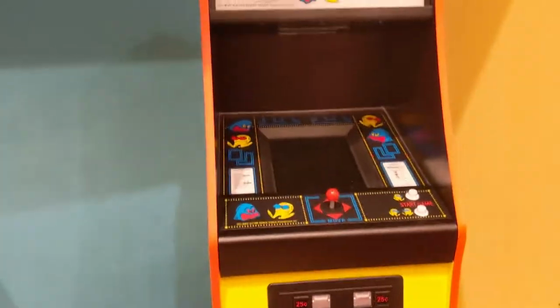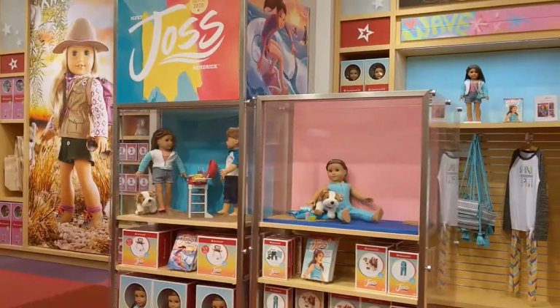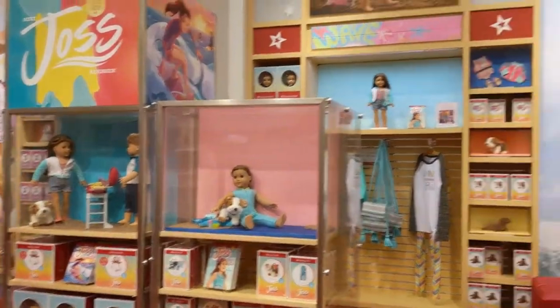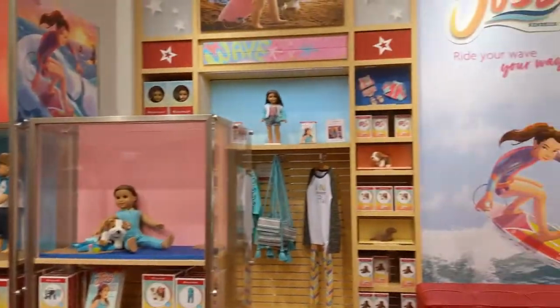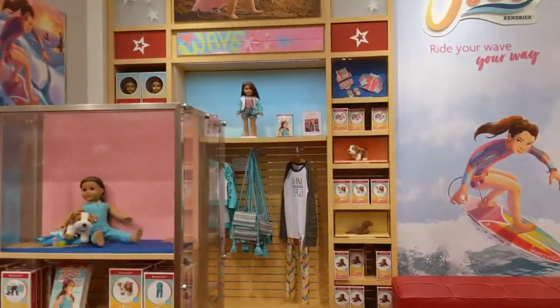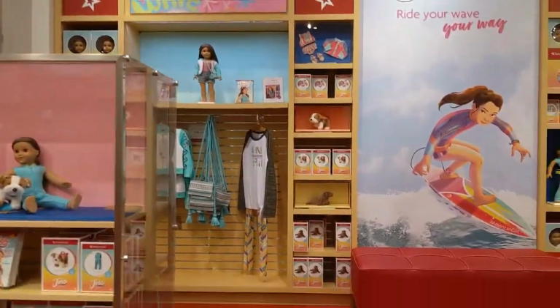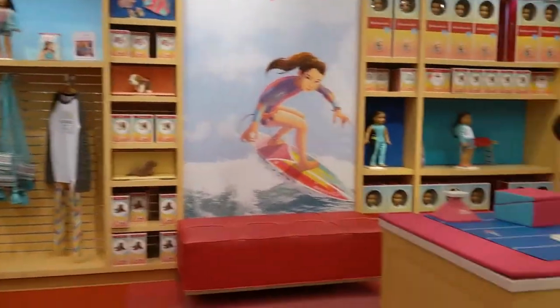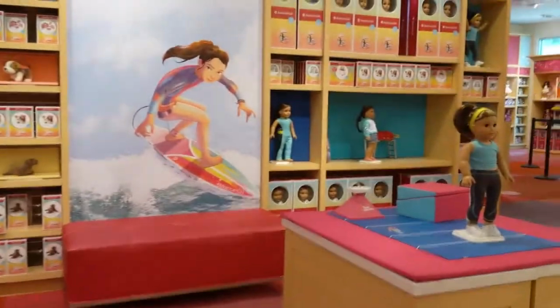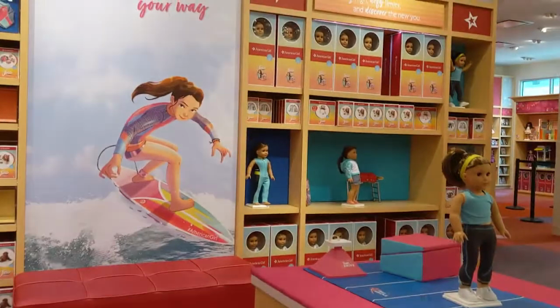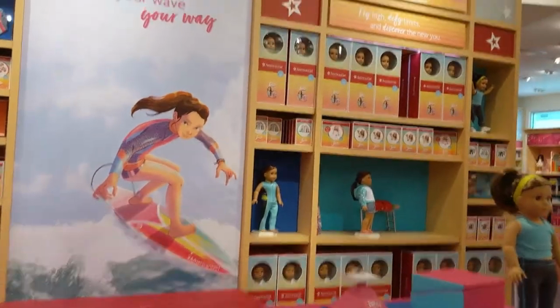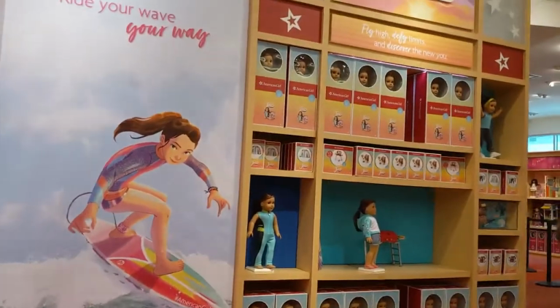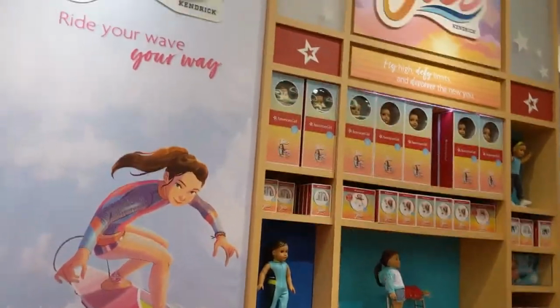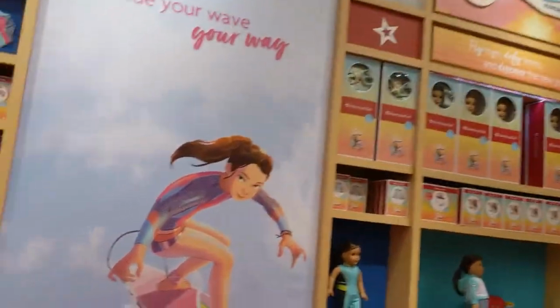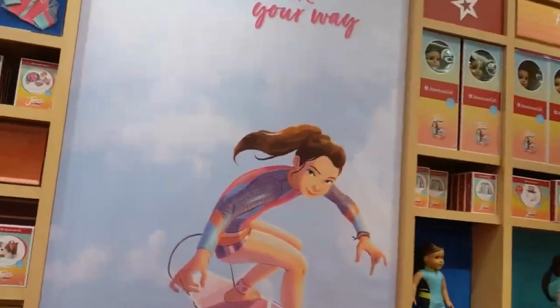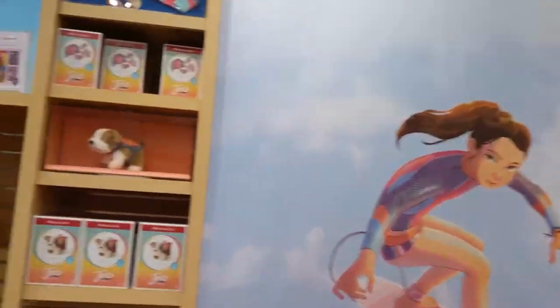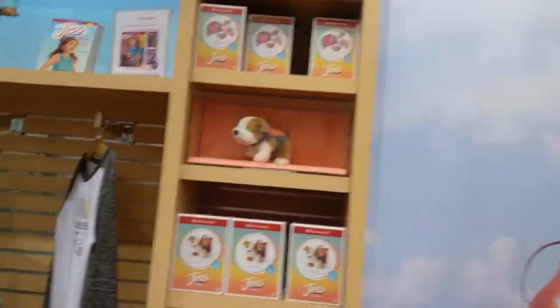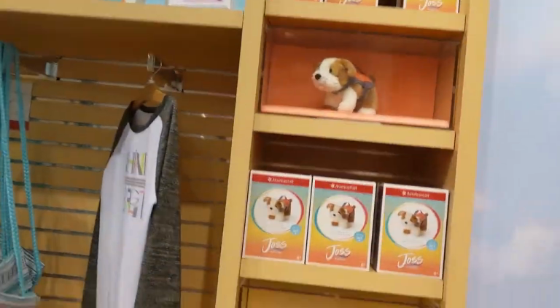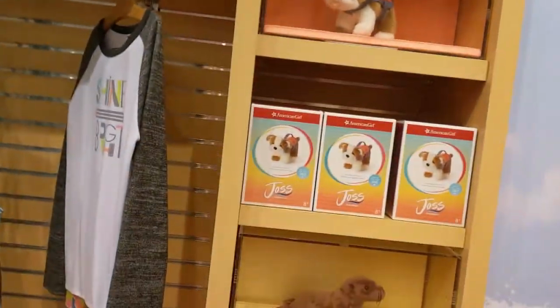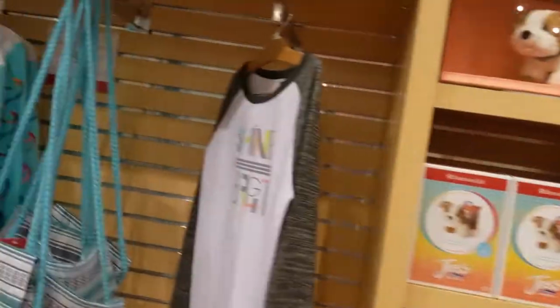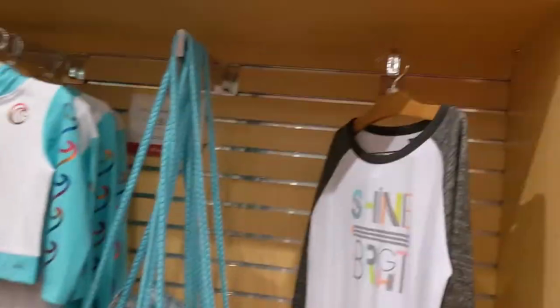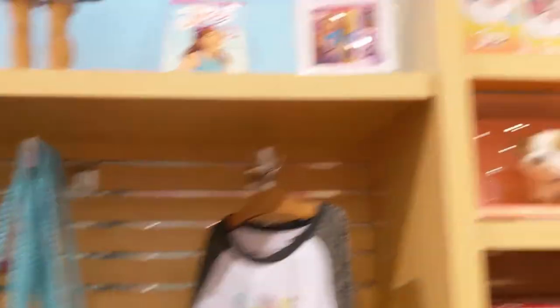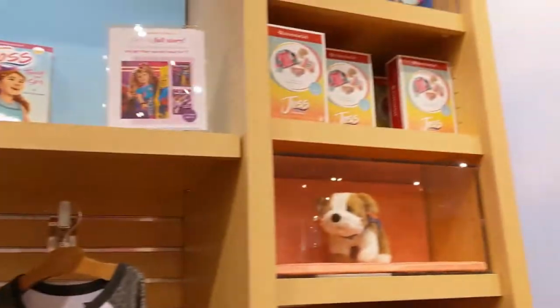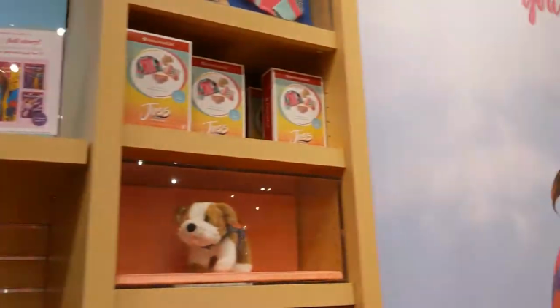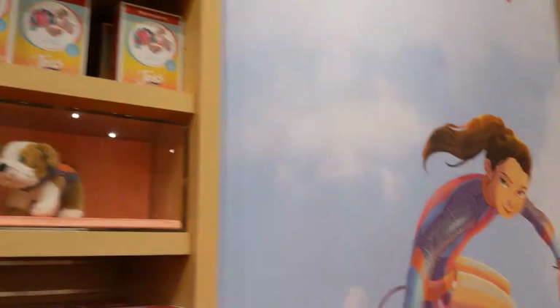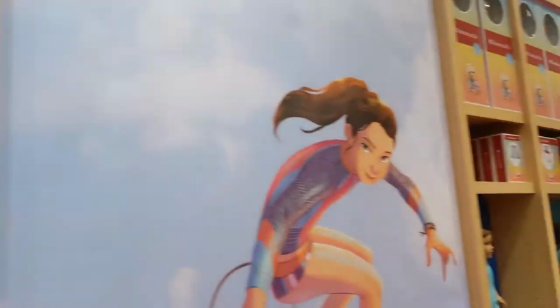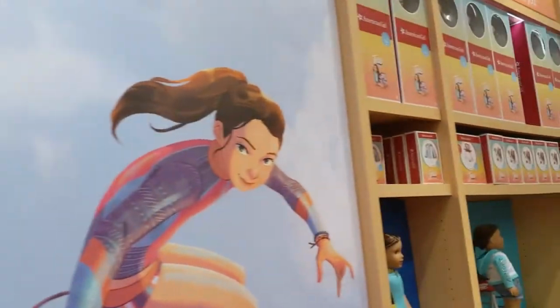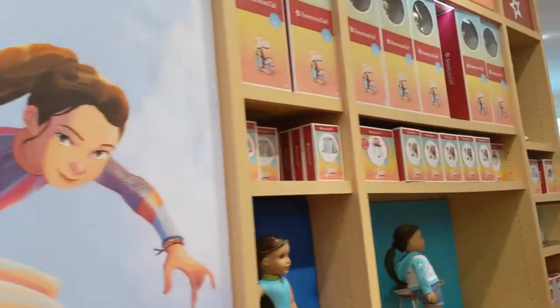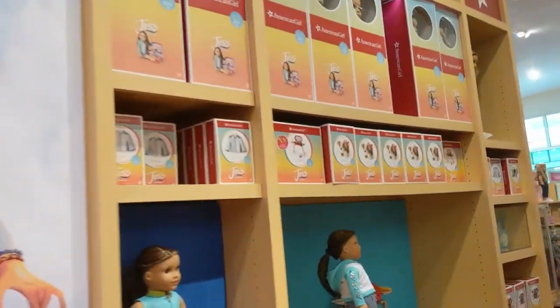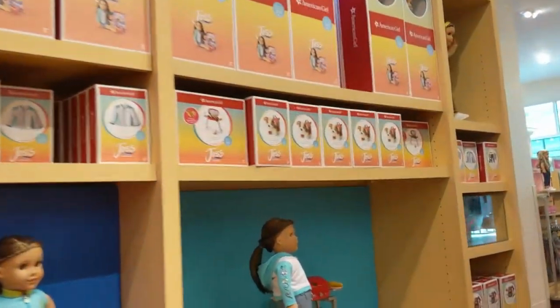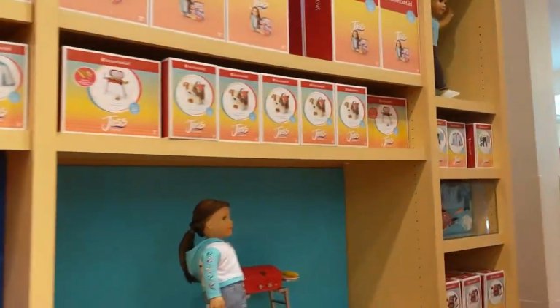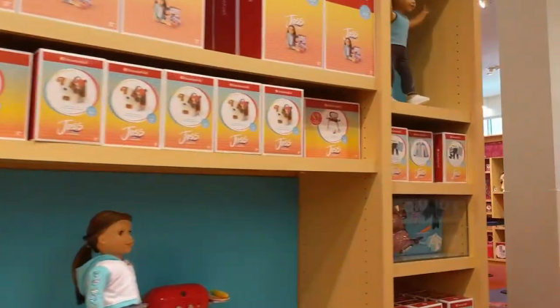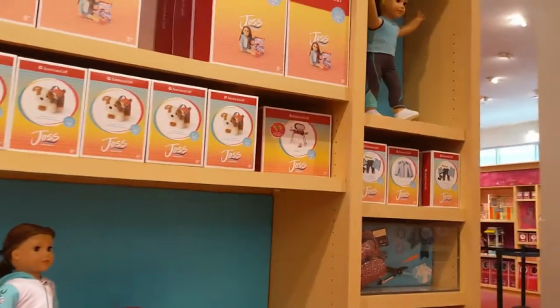Then there was Joss's display — she had her whole cheer collection out. I wish I had stayed longer here because there was a lot of cool stuff, but I kind of rushed past that to check out the historical characters.